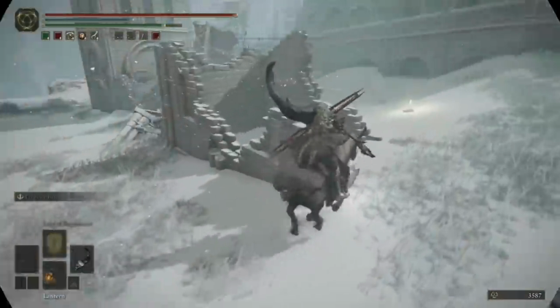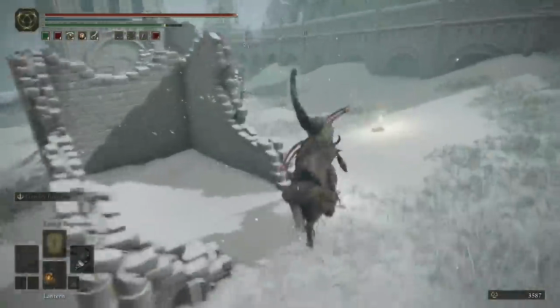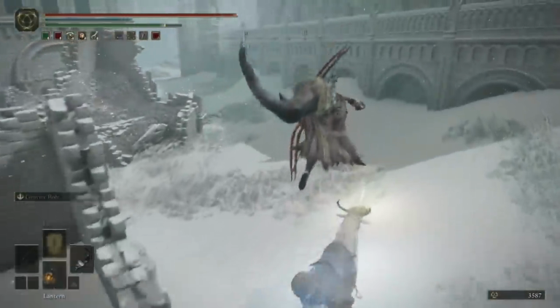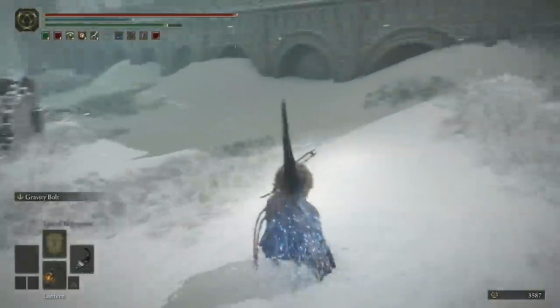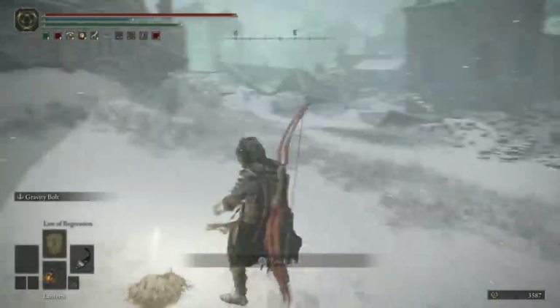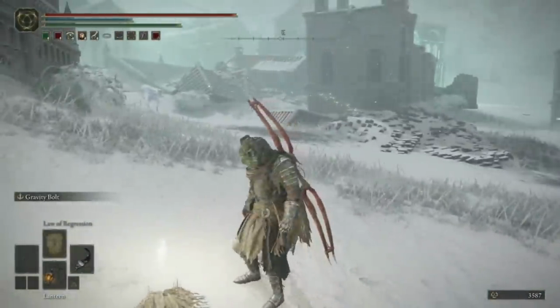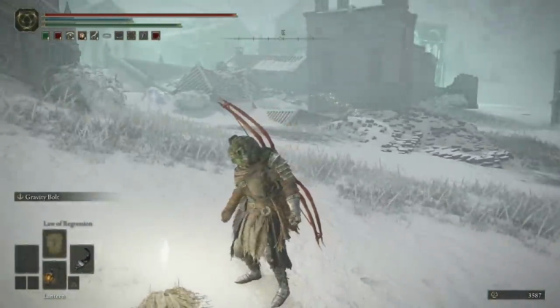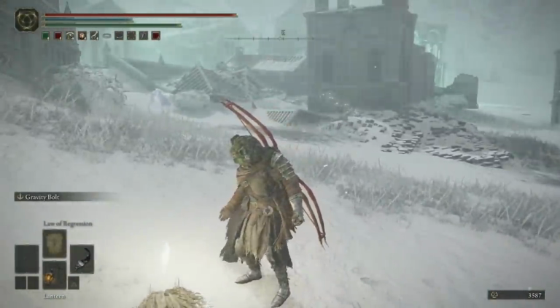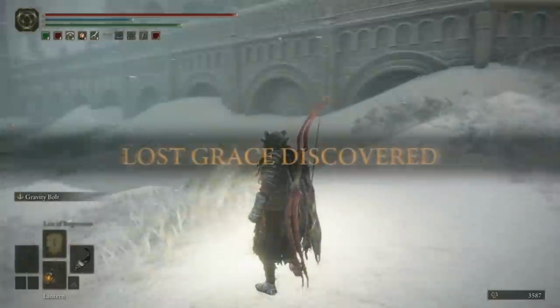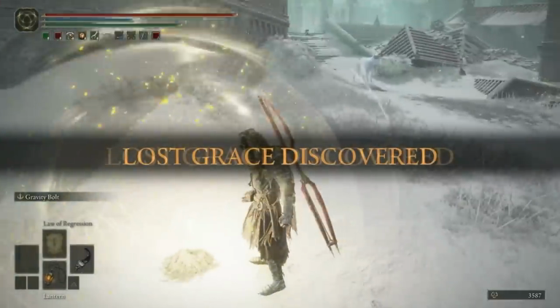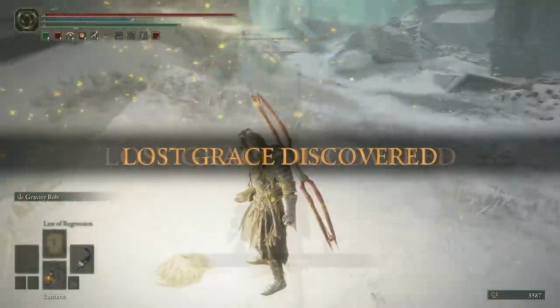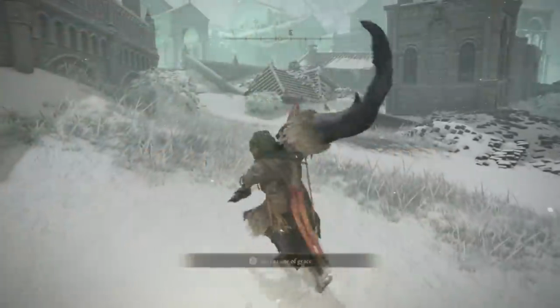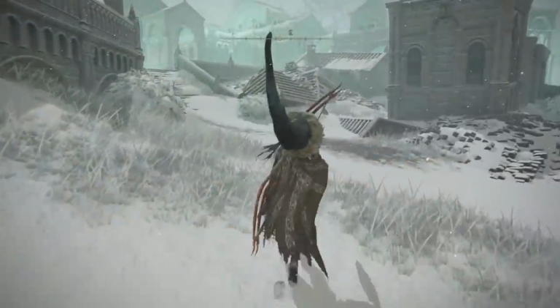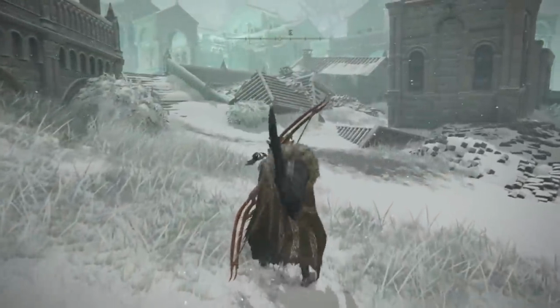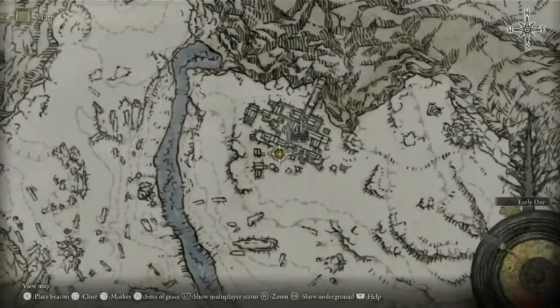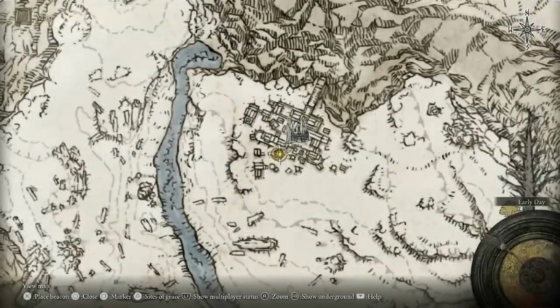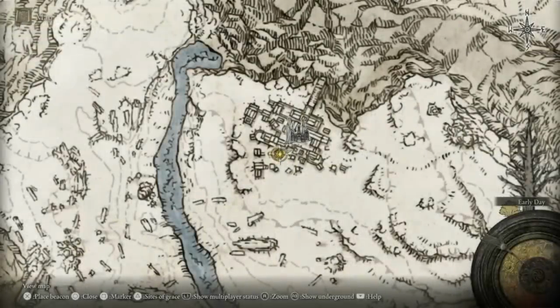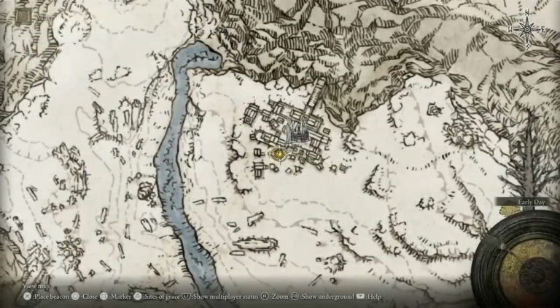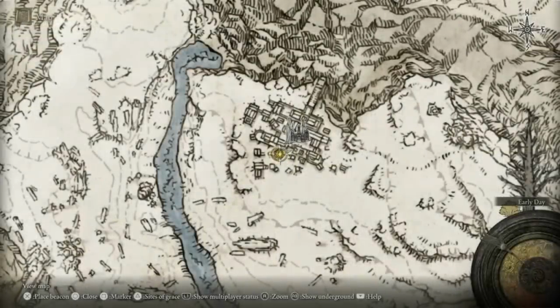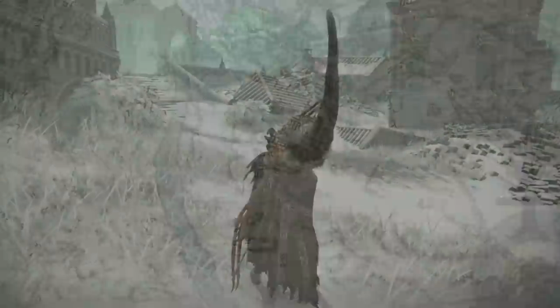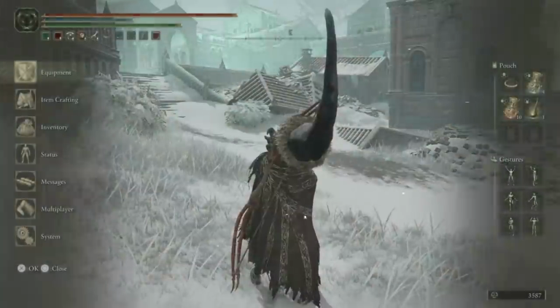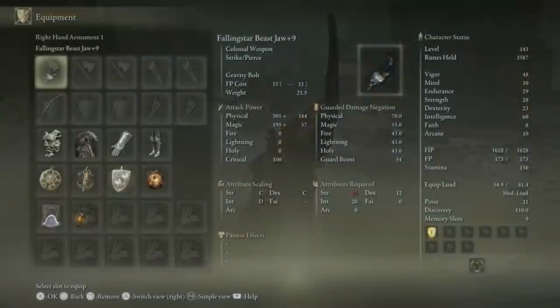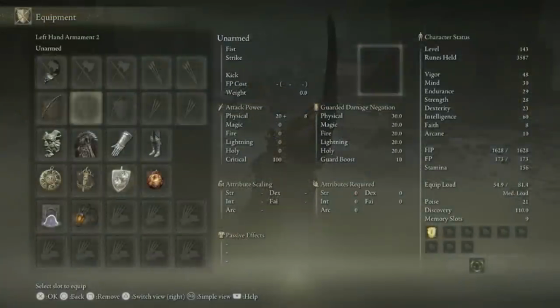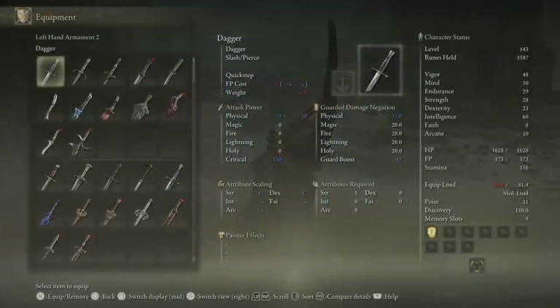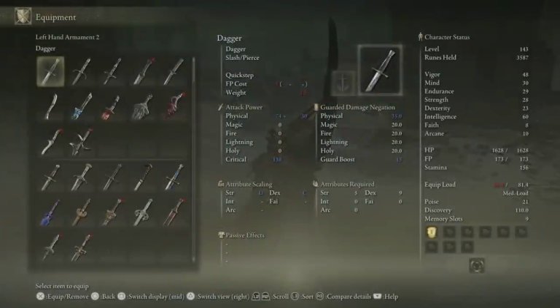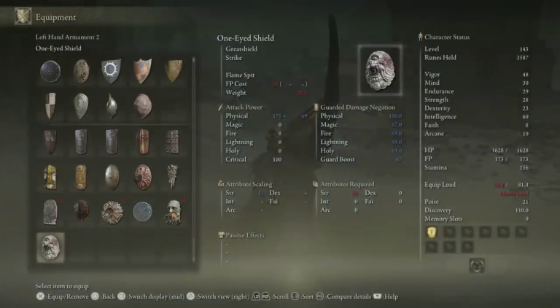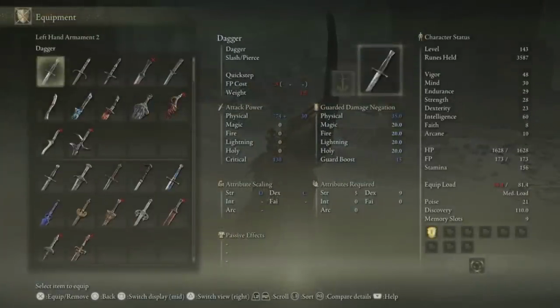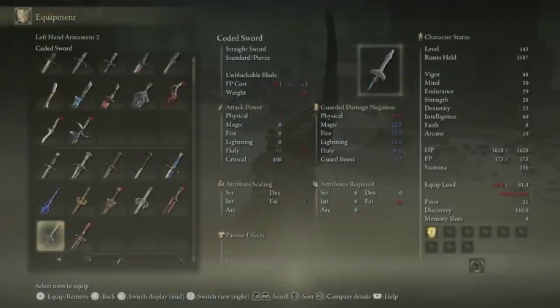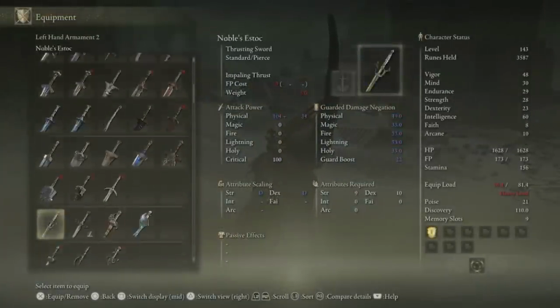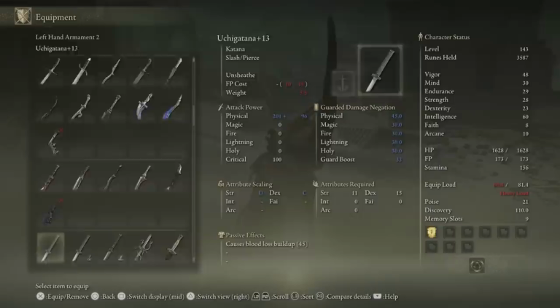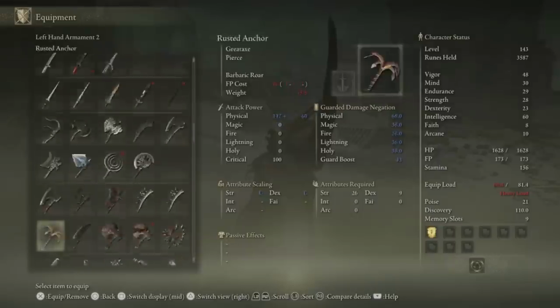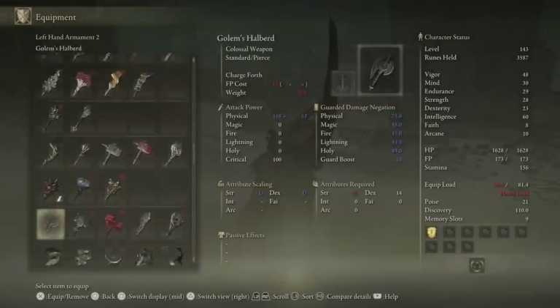We are going to start out straight away by heading into Ordina and grabbing the Site of Grace. Pretty much the entirety of this video will be centred around this town, talking you through it and trying to help you out.